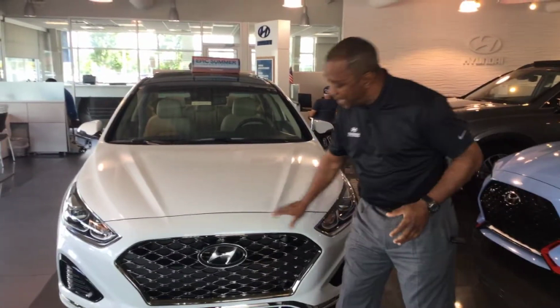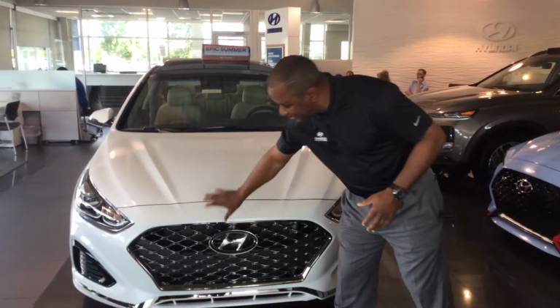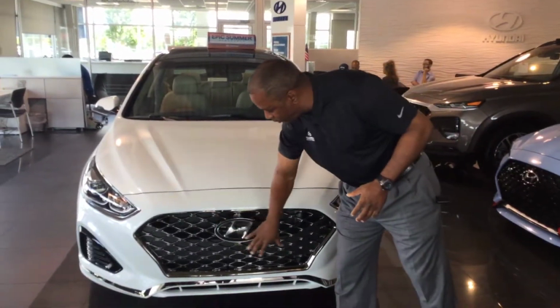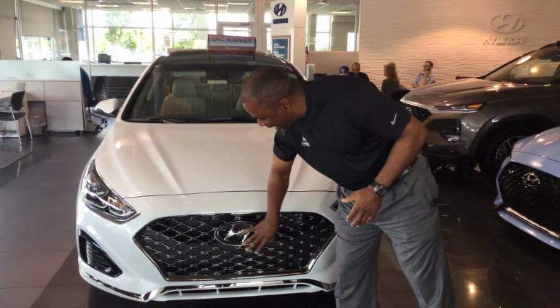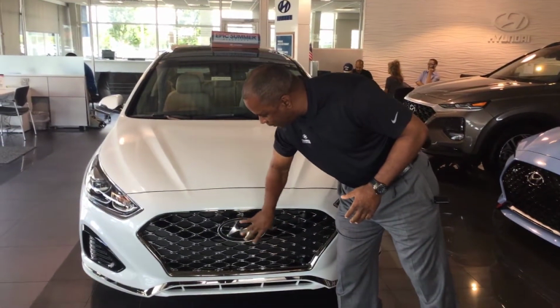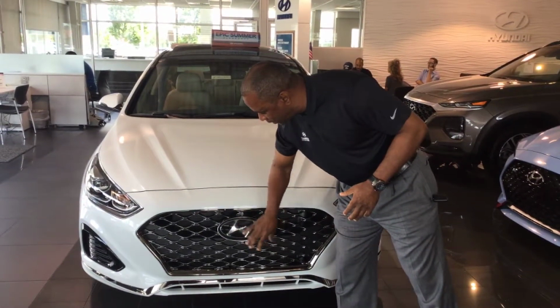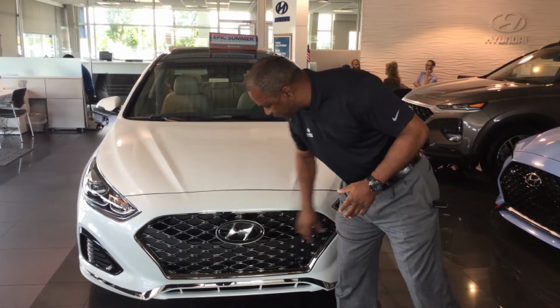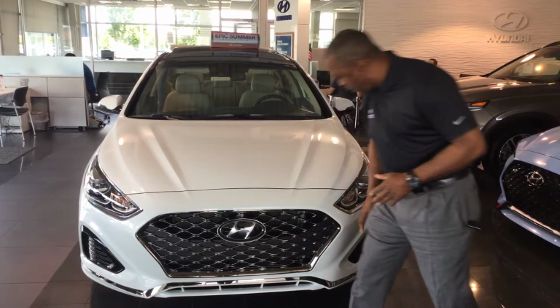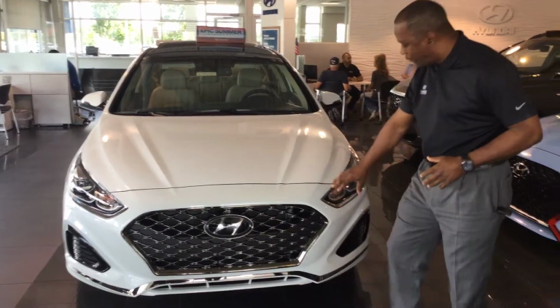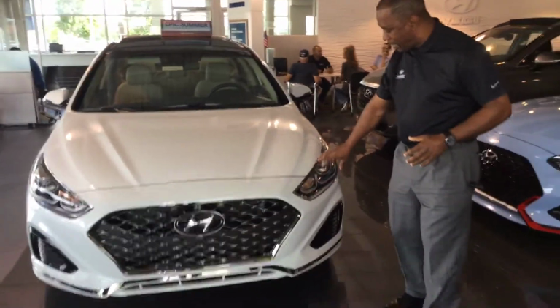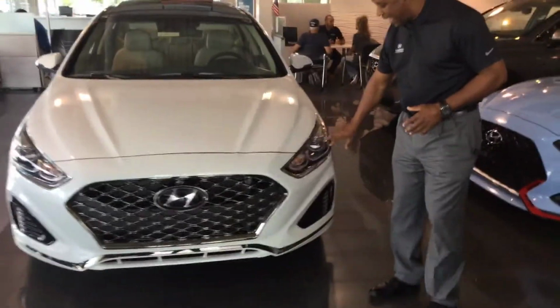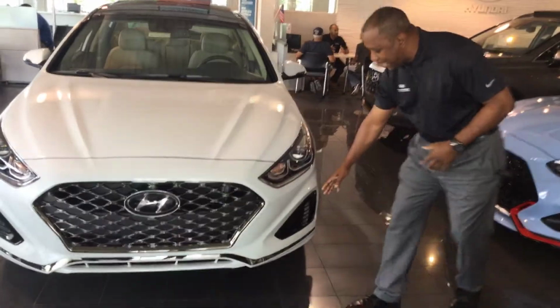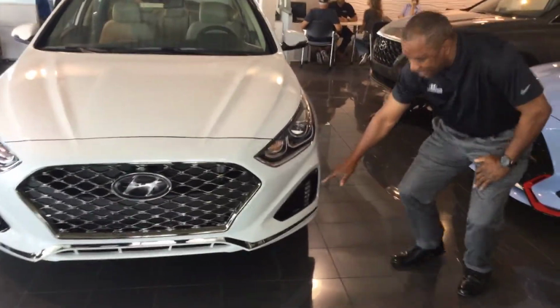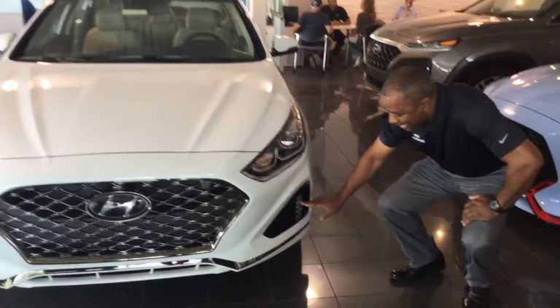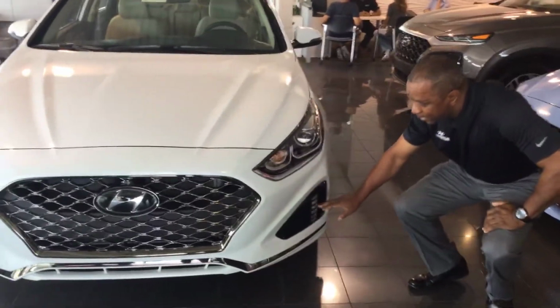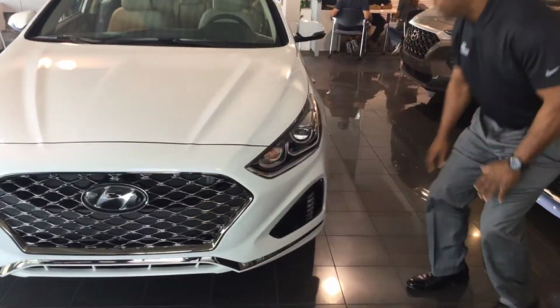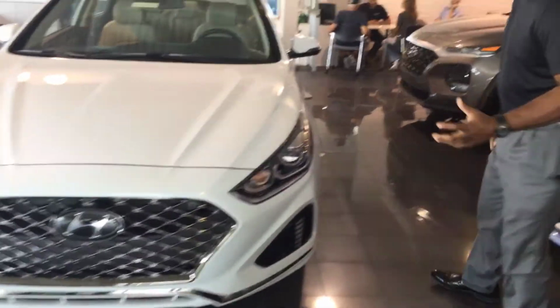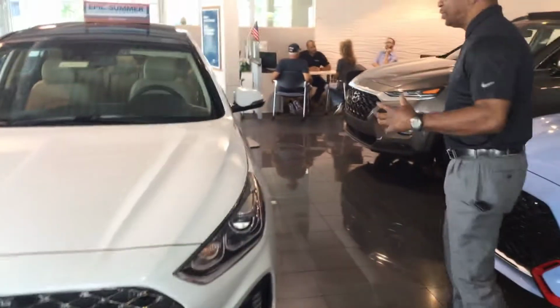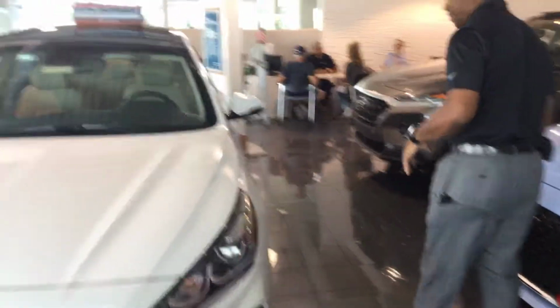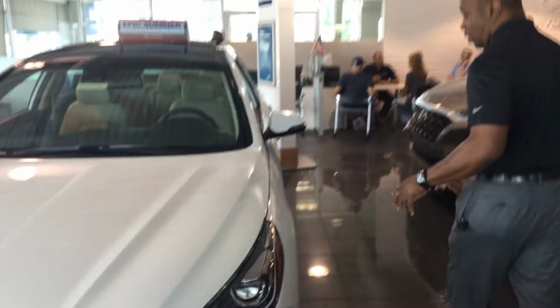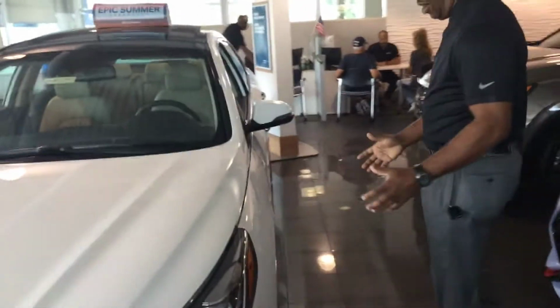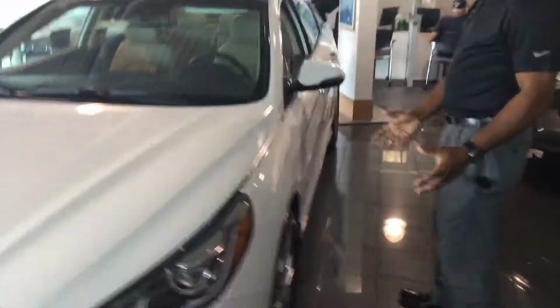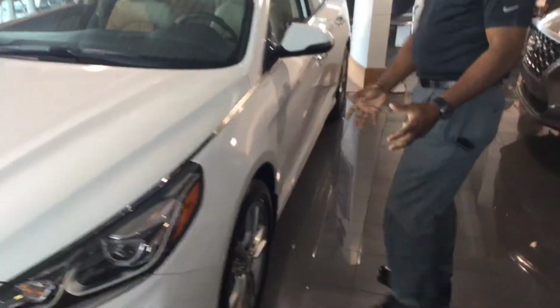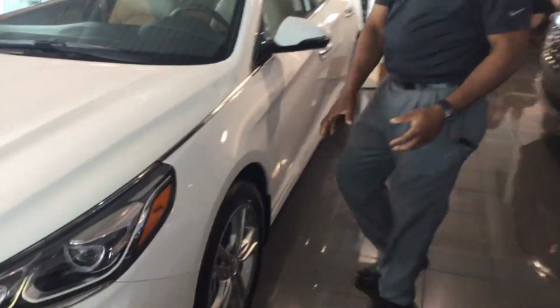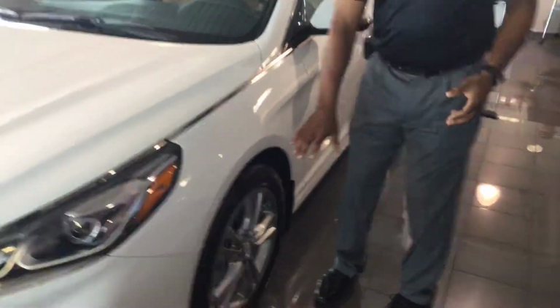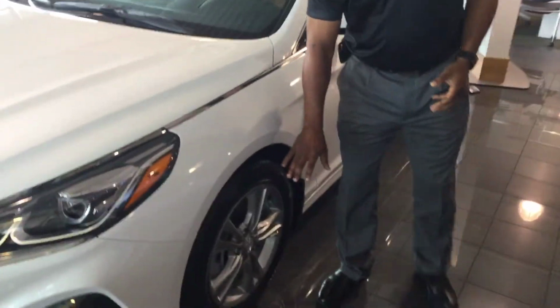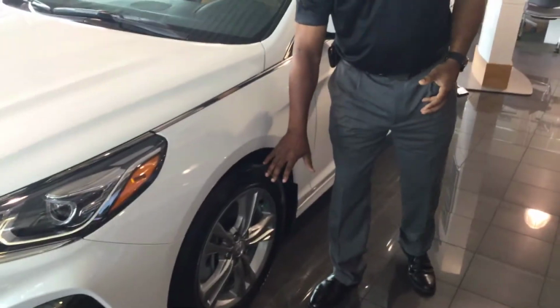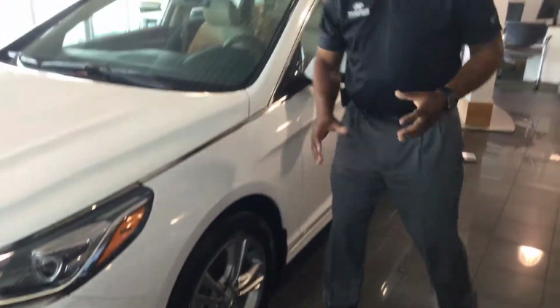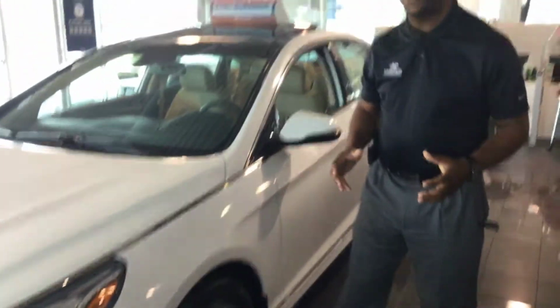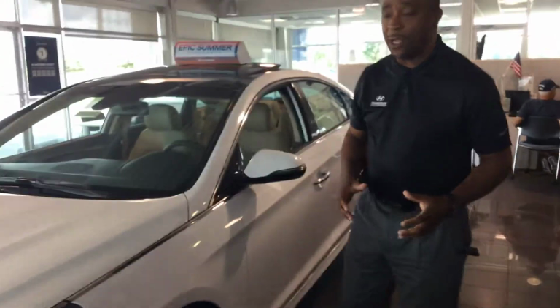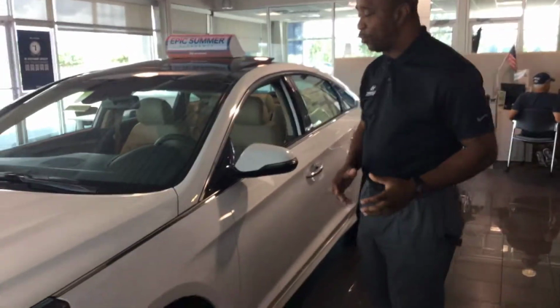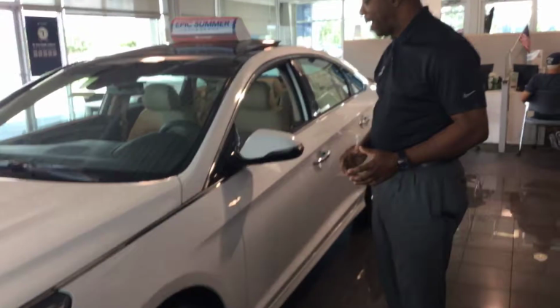Here you have the cascading grille with the HM, which is the Hyundai symbol. You have wrap-around headlights and LED daytime running lights. As we take a look along the side of the vehicle, all Sonatas come with aluminum wheels to give it a nice sporty look and a great ride.